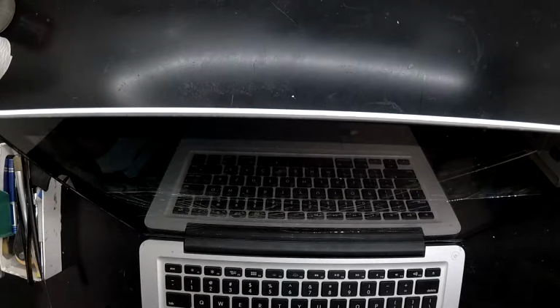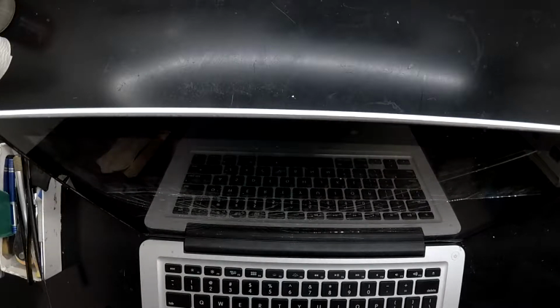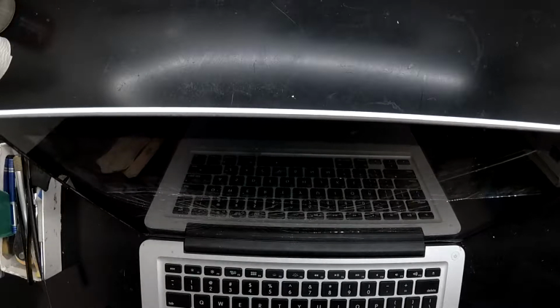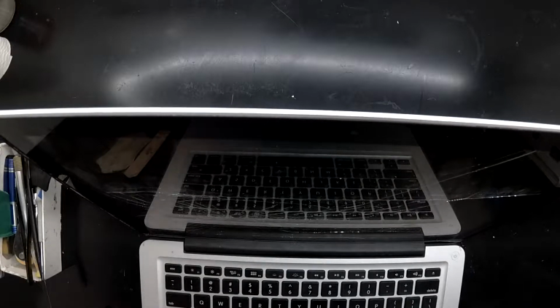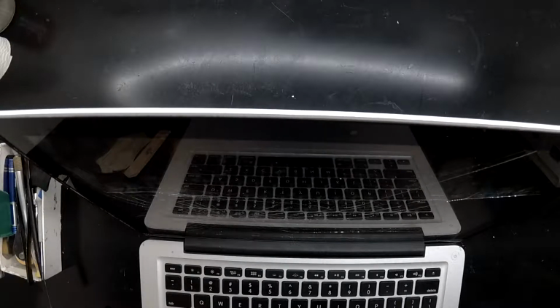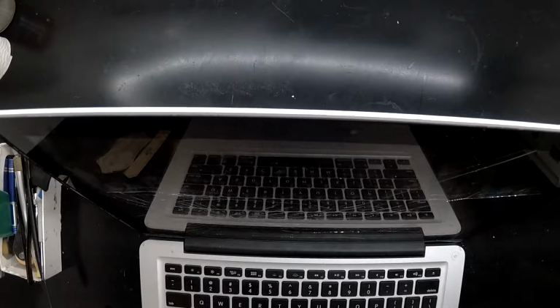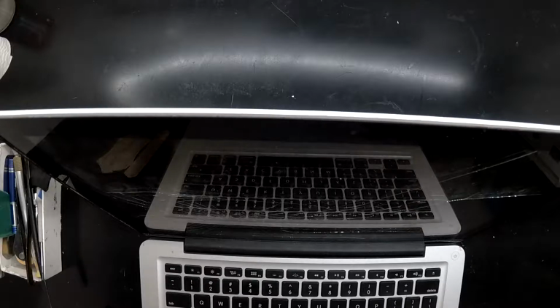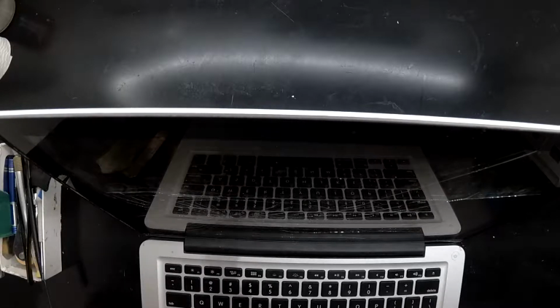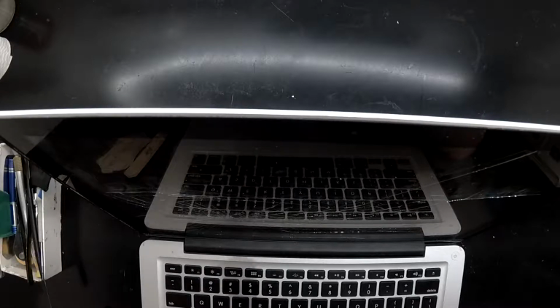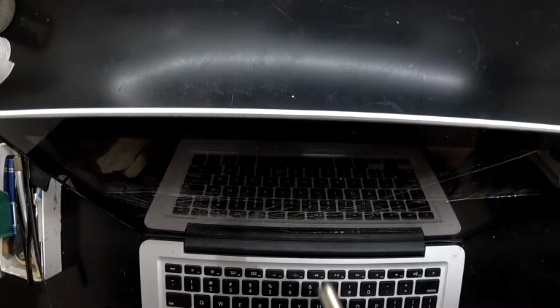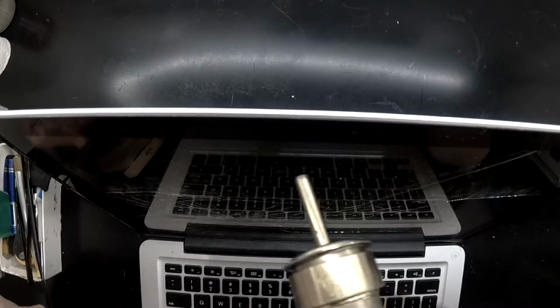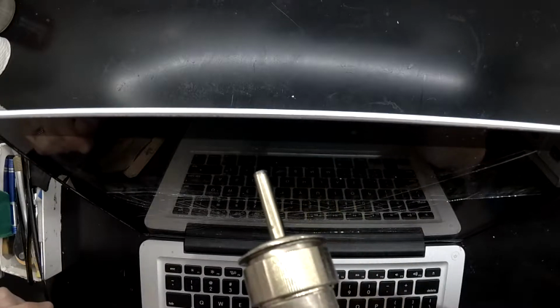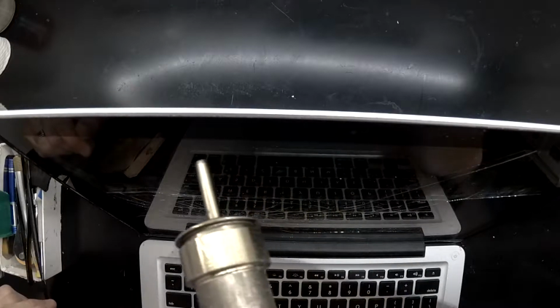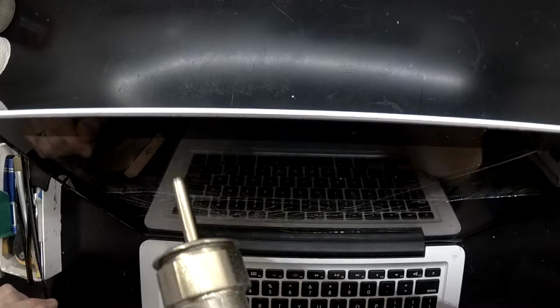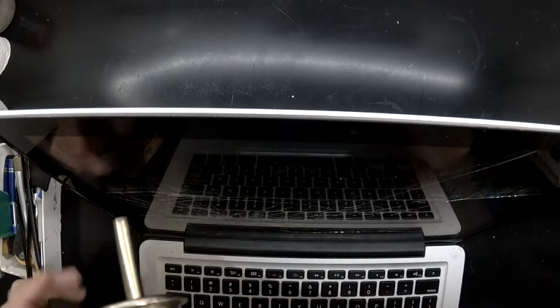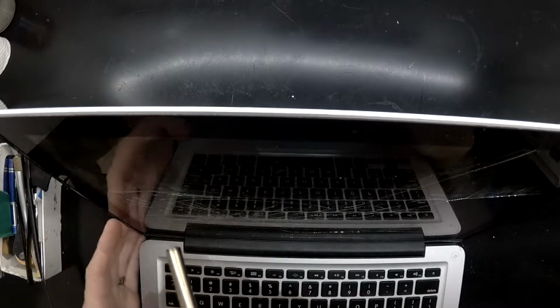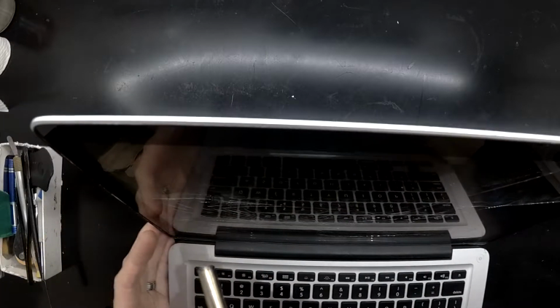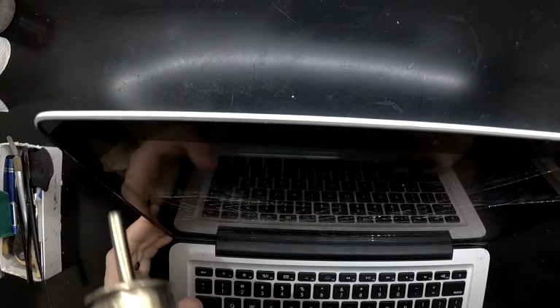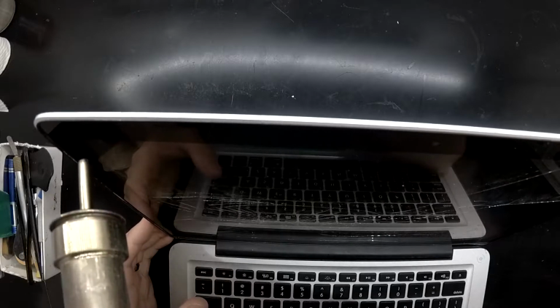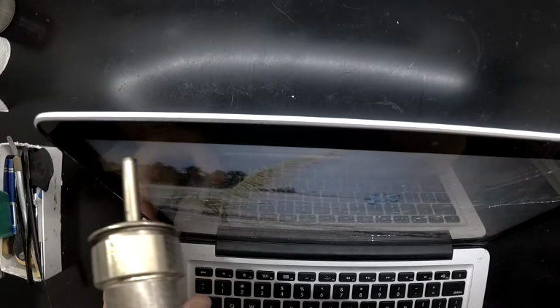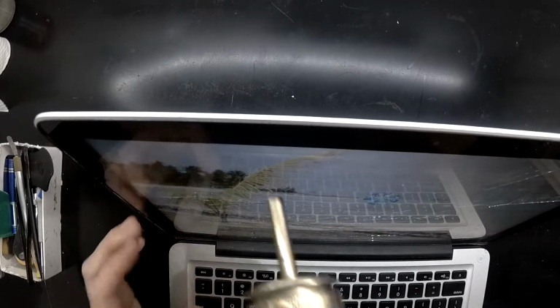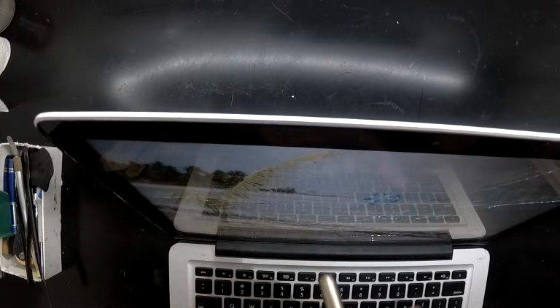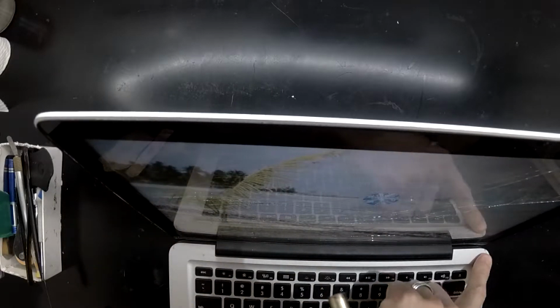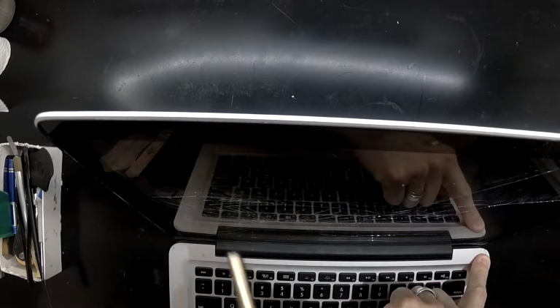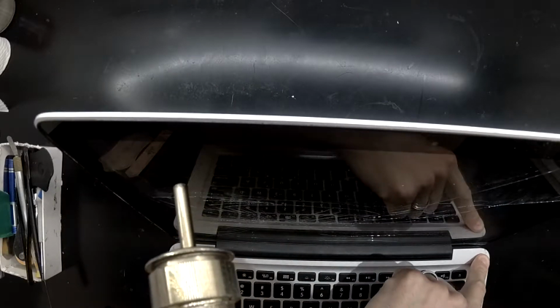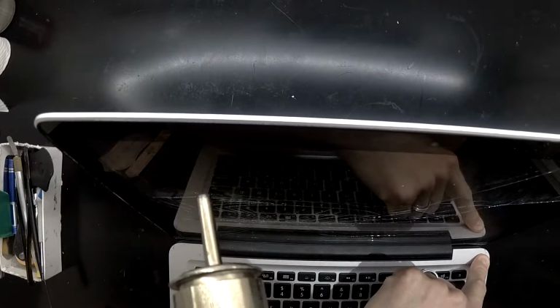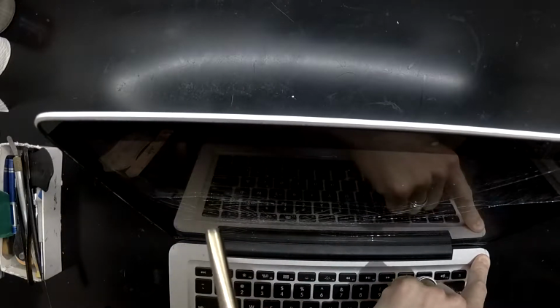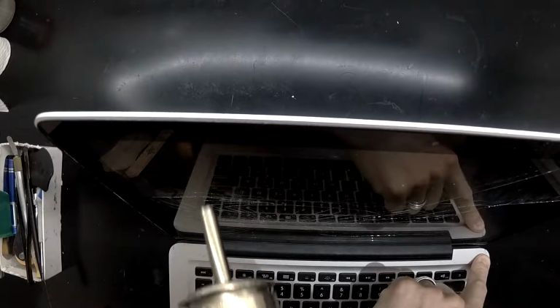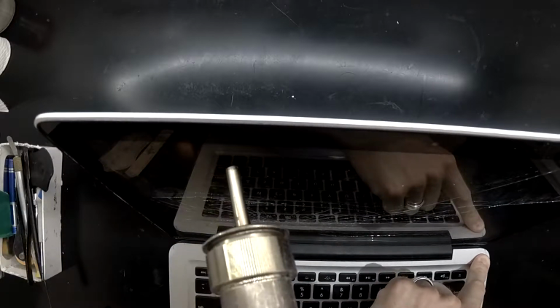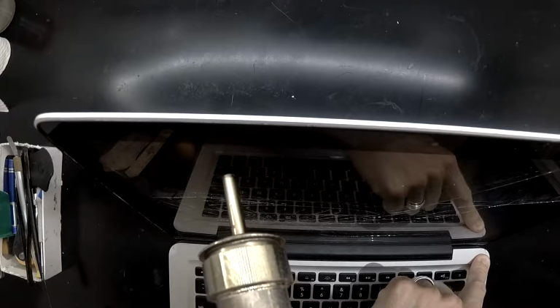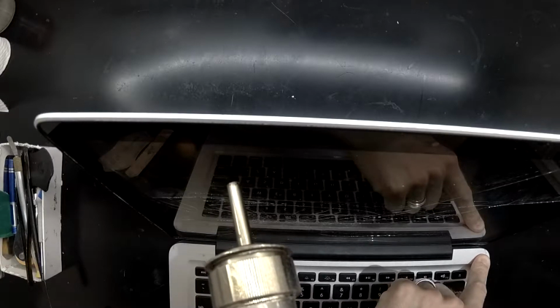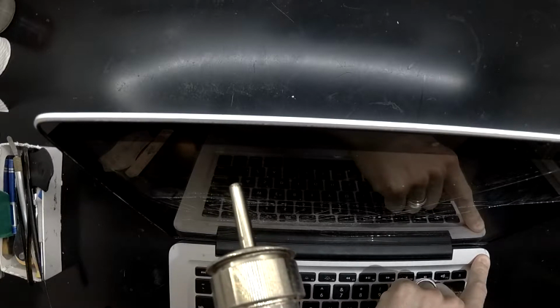What I'm going to be using to take this apart will be a fin pry tool, a heat gun or heat station that I'll be using on this one, and also another pry tool.